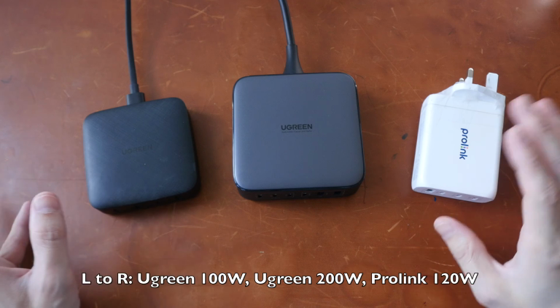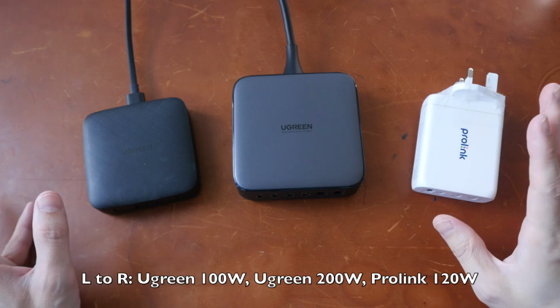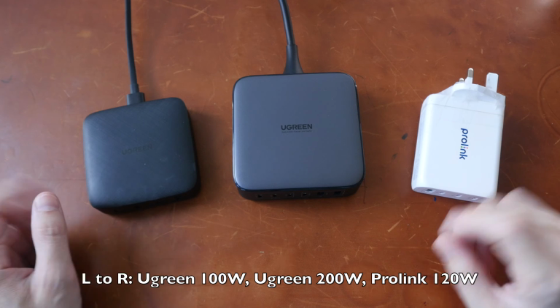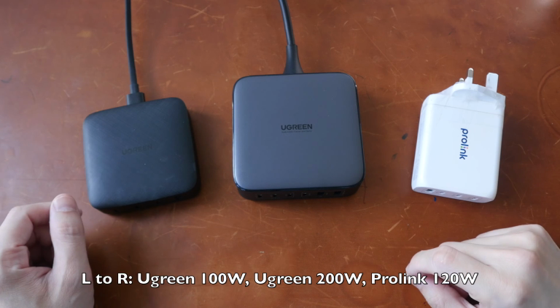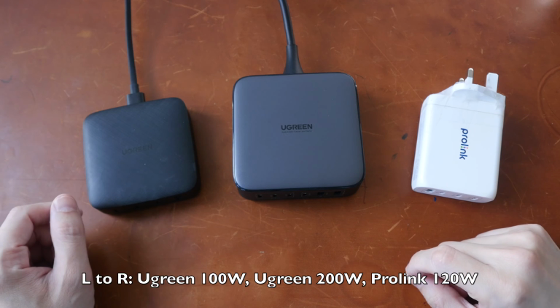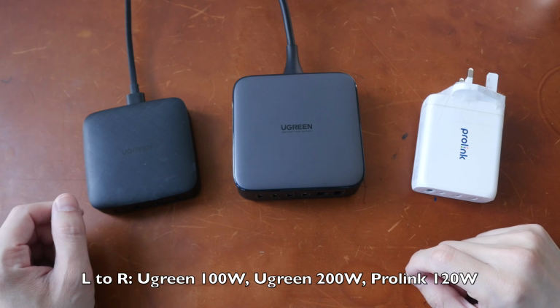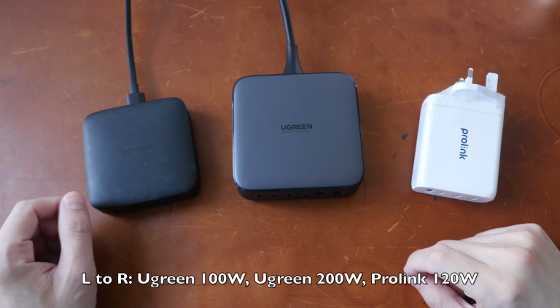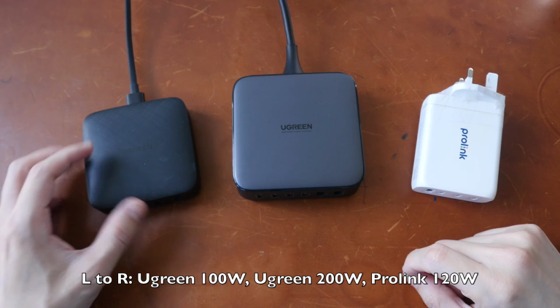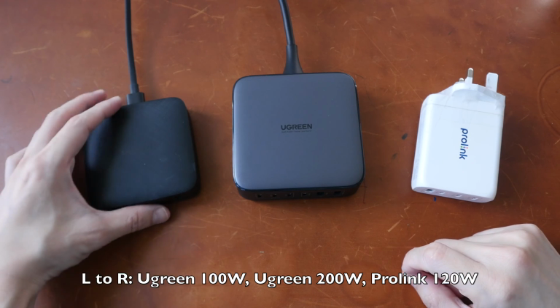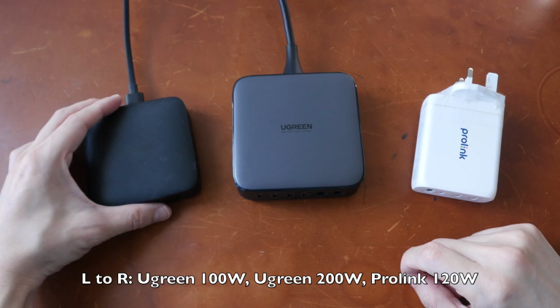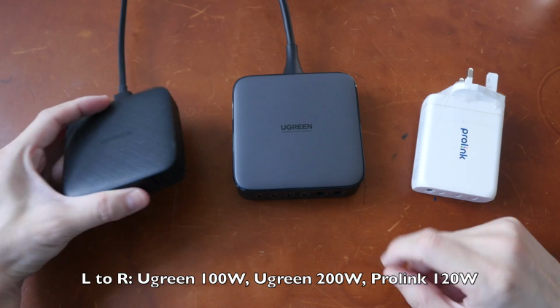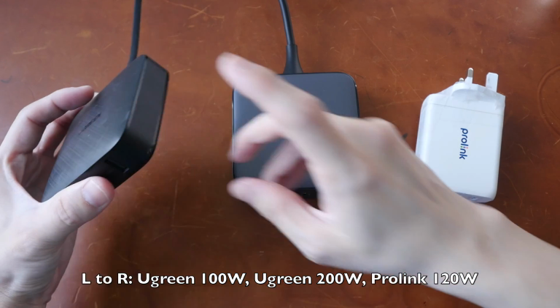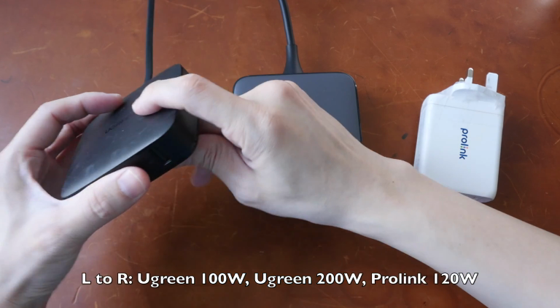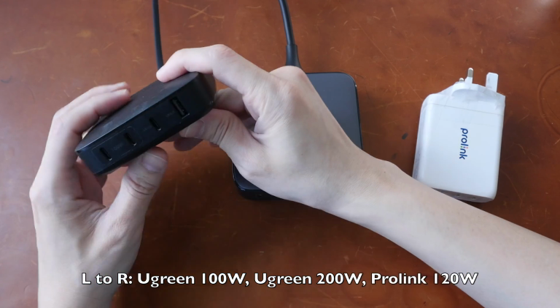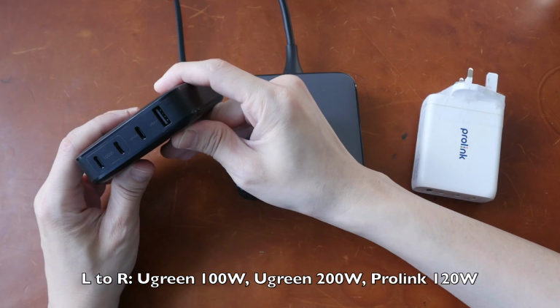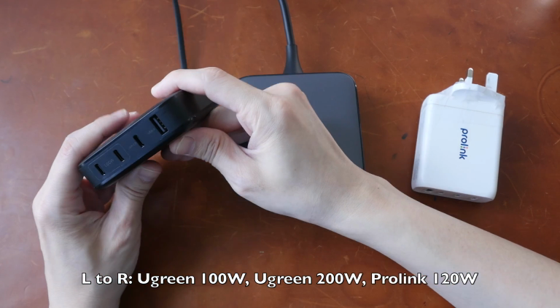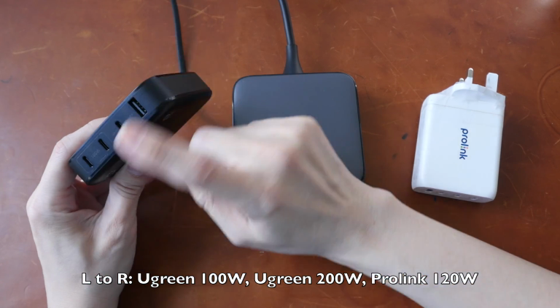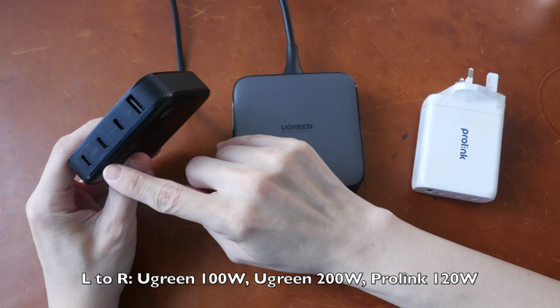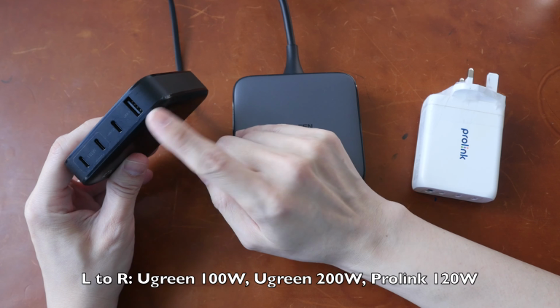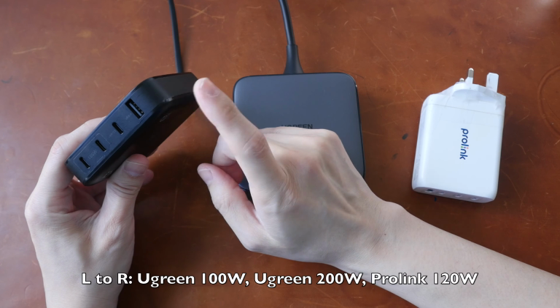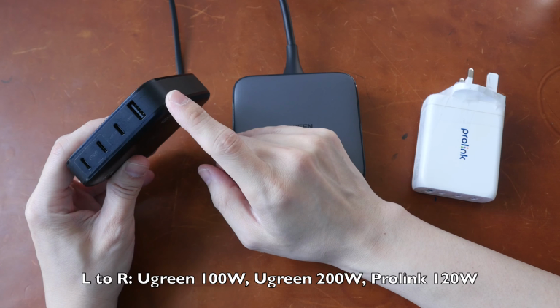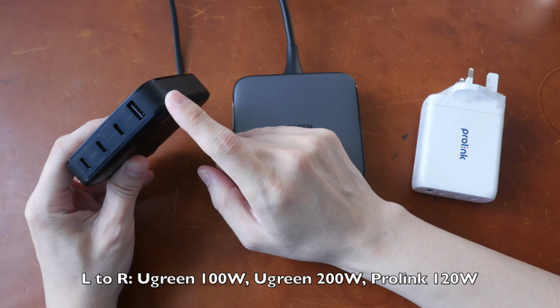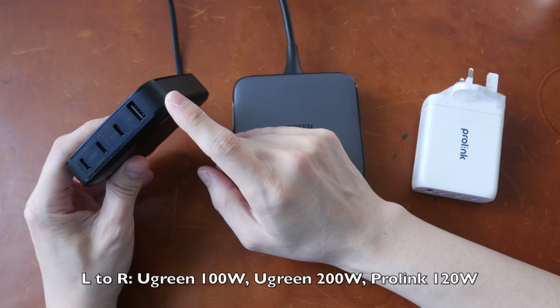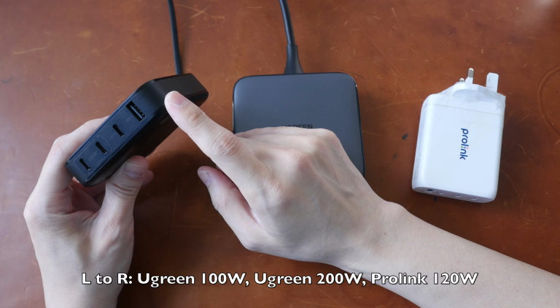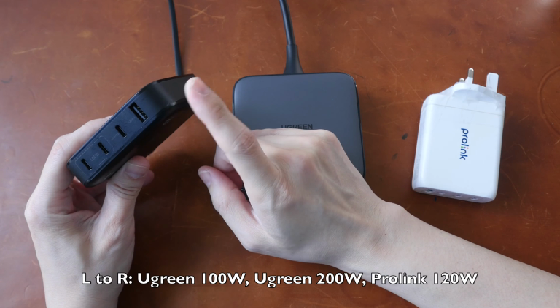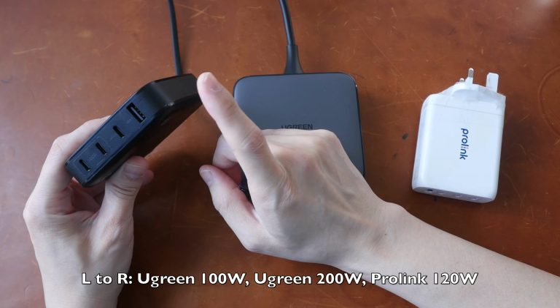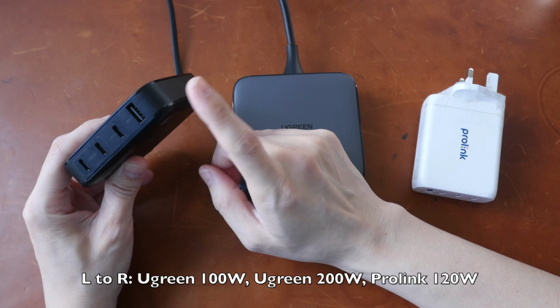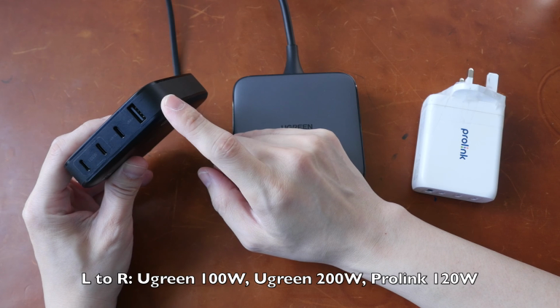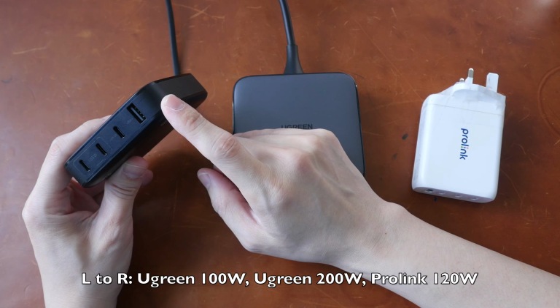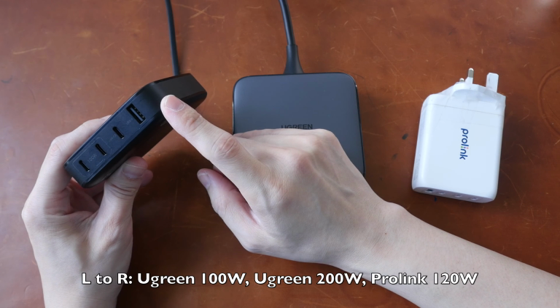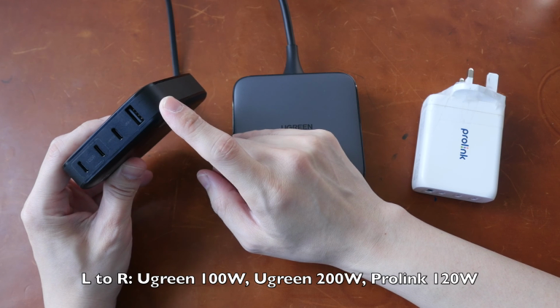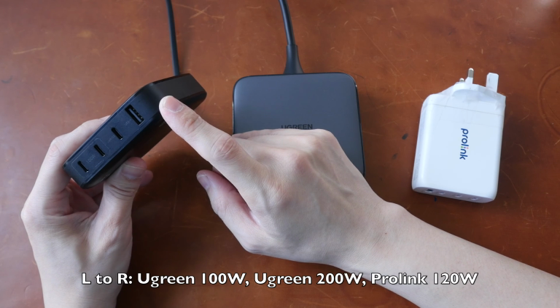Hey everyone, Teo here. In this video, I want to tell you why a 100-watt multi-port gallium nitride charger may not be ideal for charging your laptop.